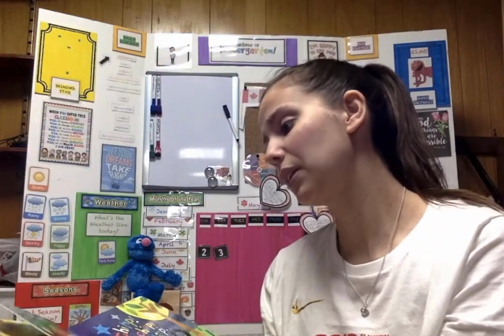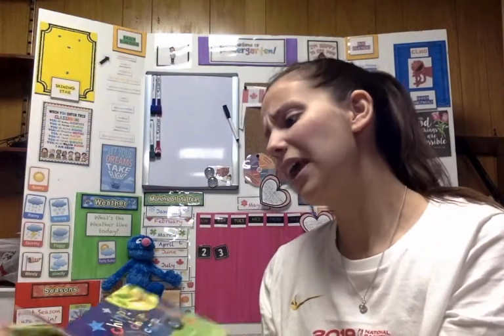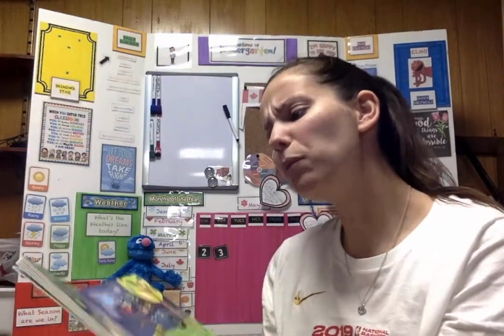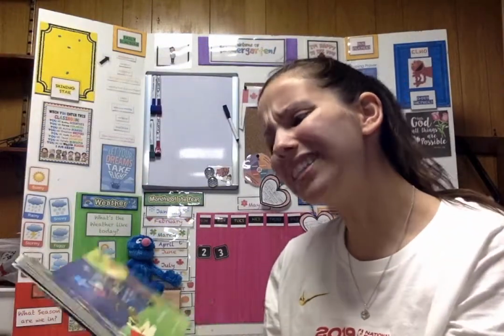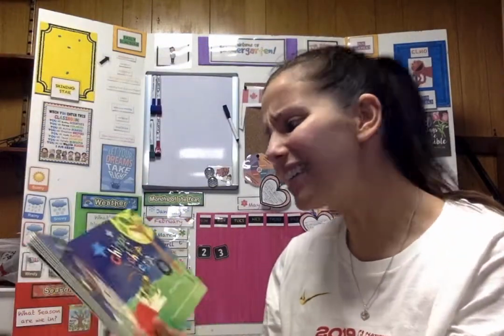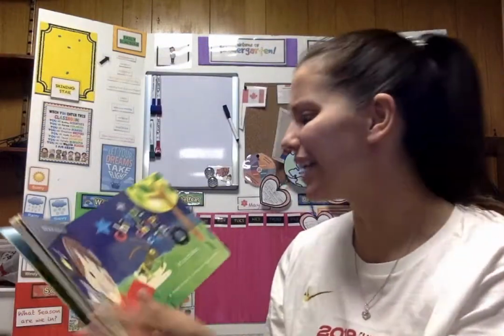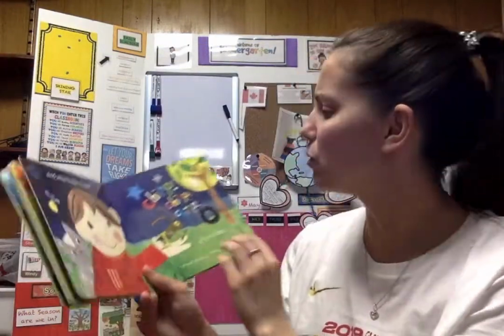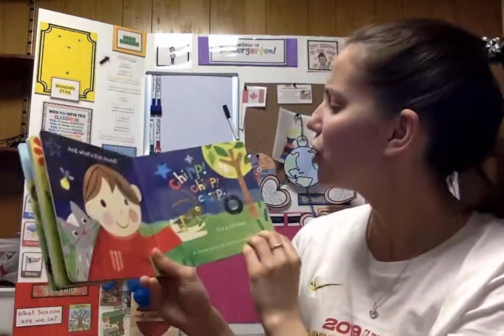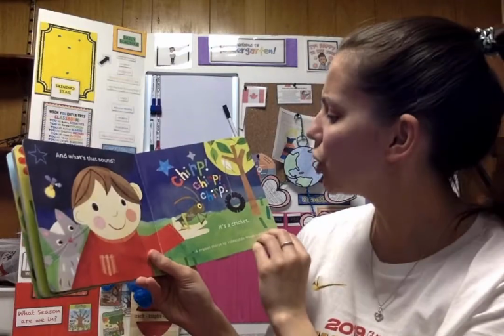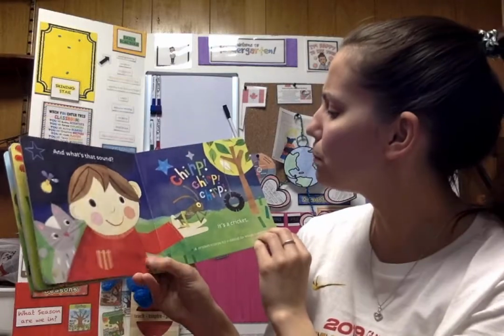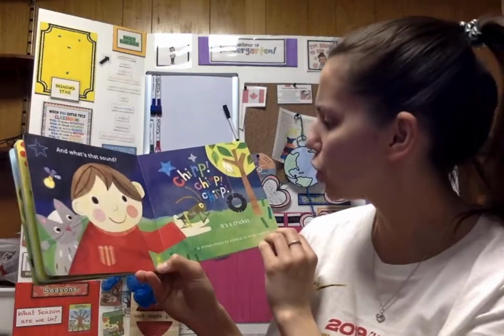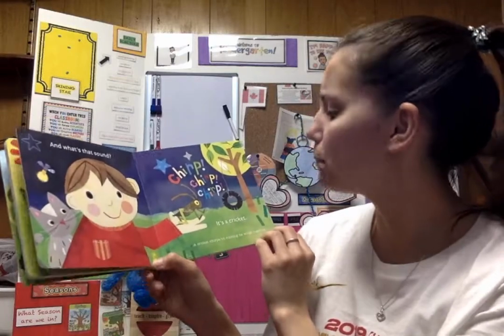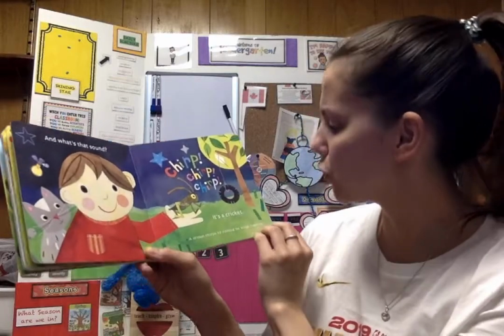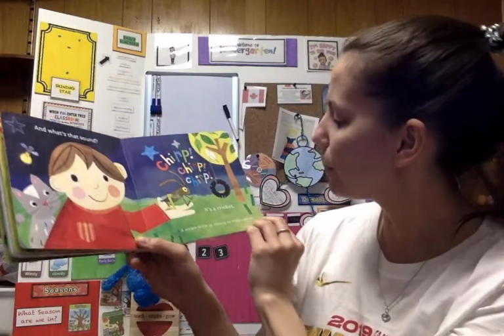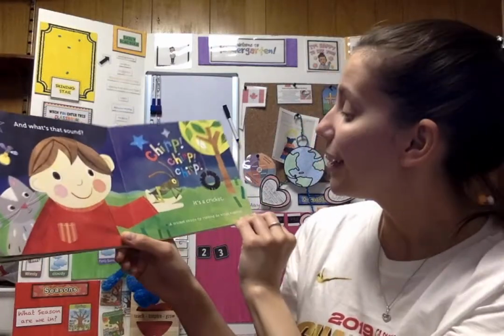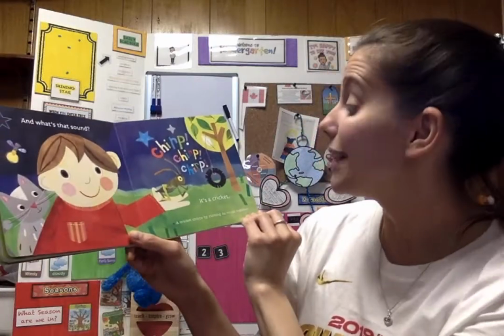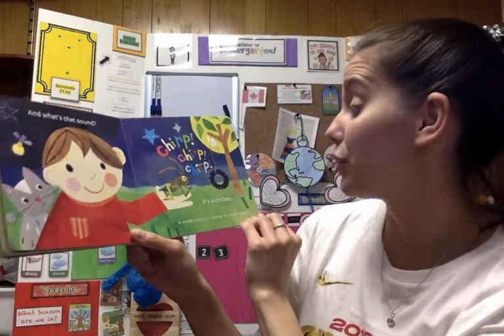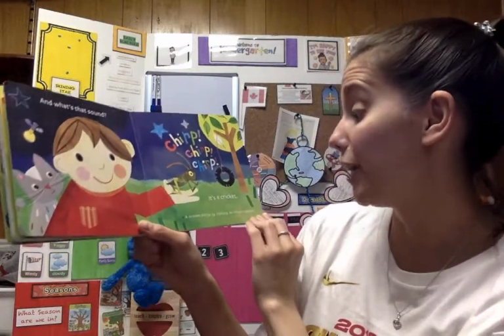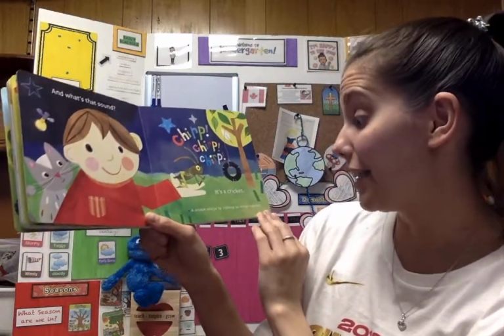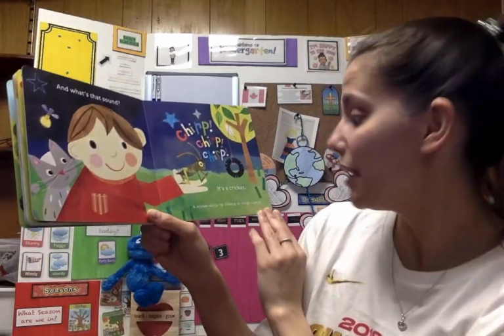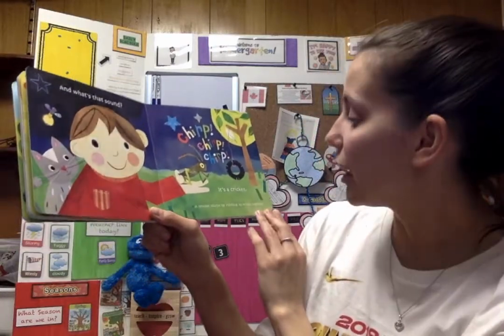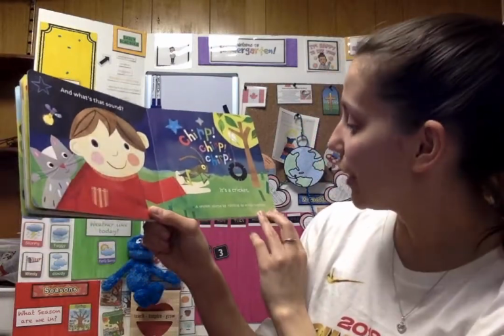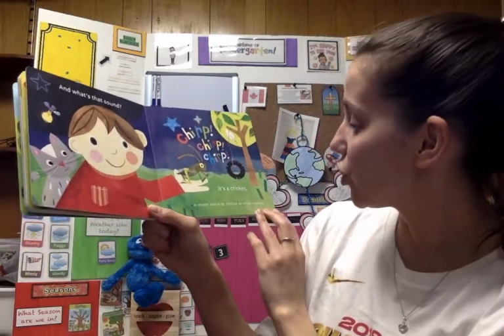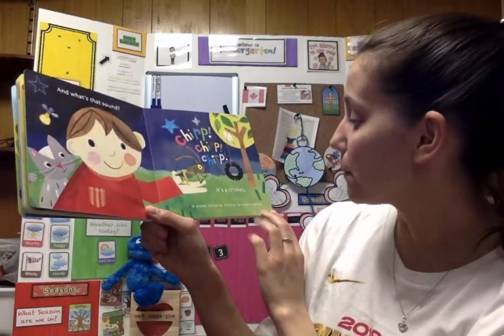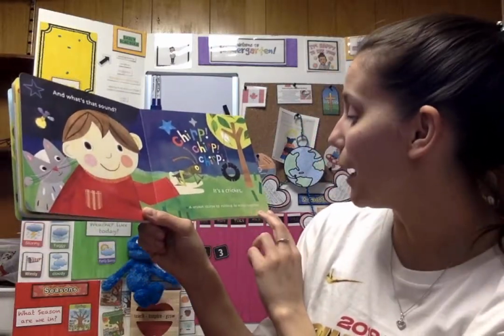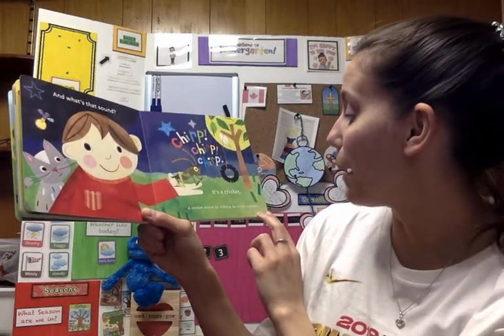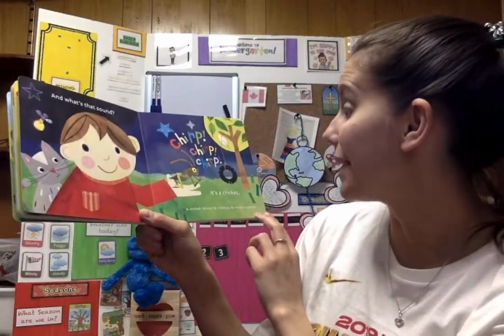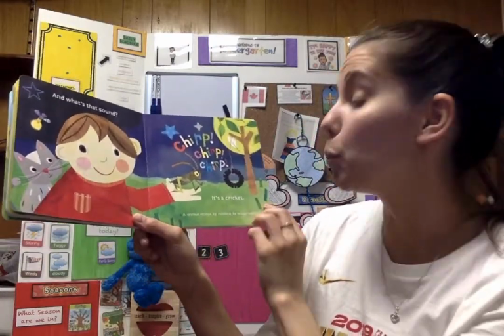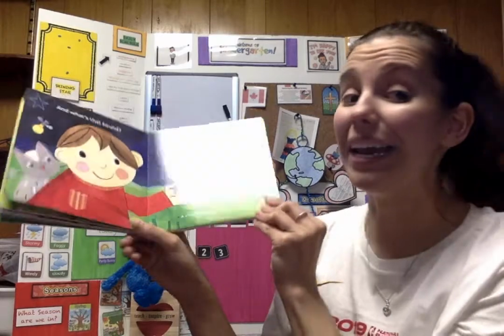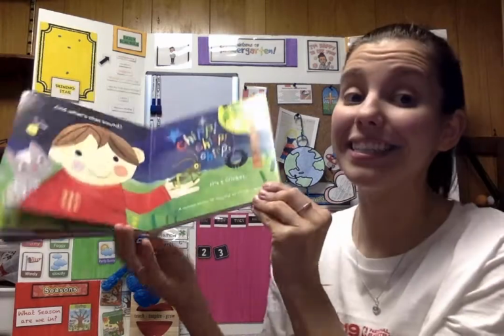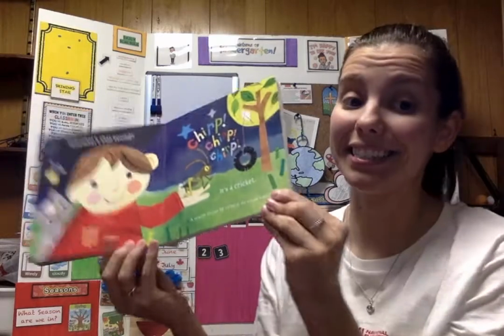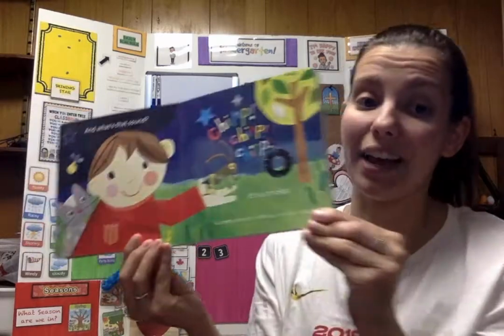And what's that sound? Chirp, chirp, chirp. It's a cricket. A cricket chirps by rubbing its wings together.